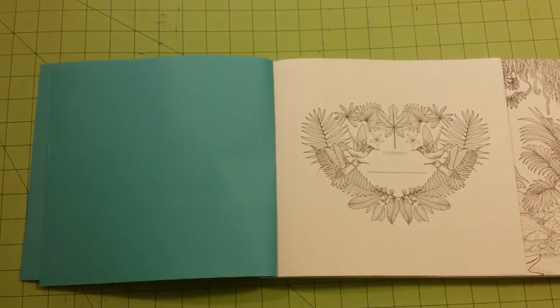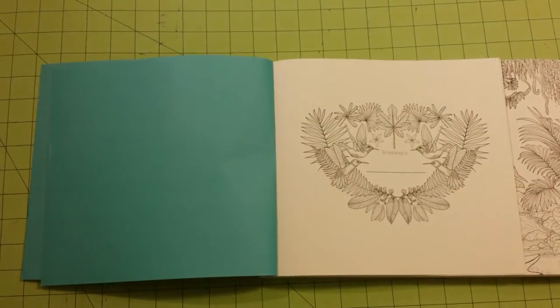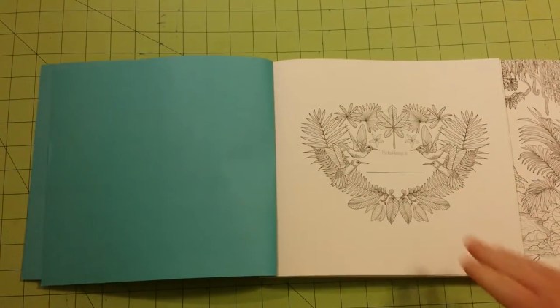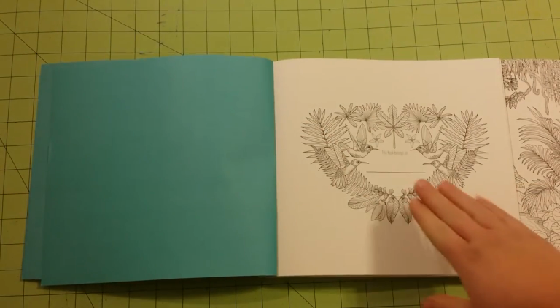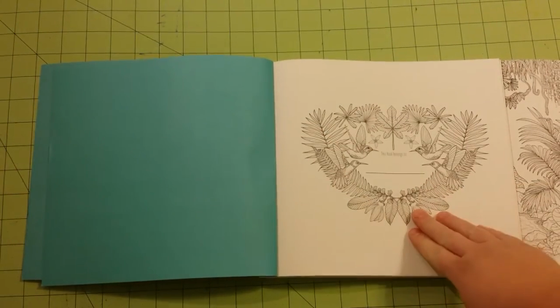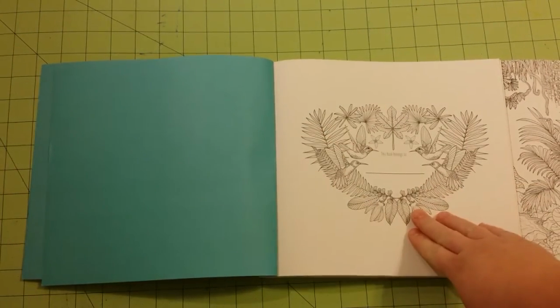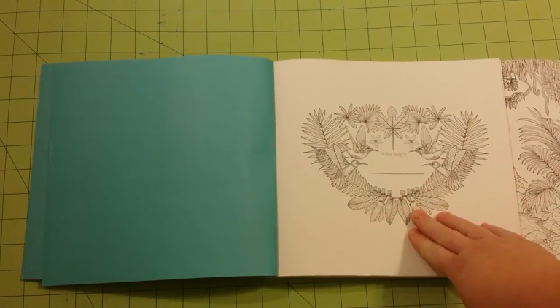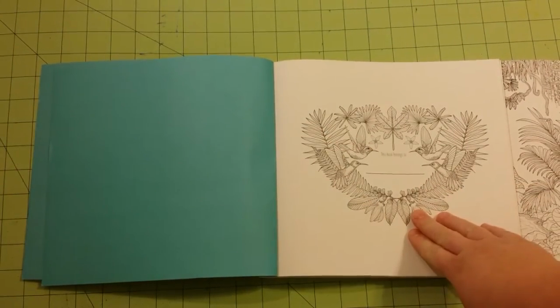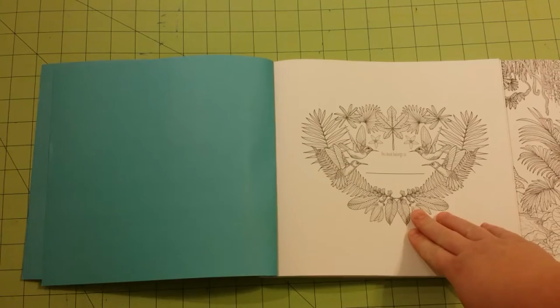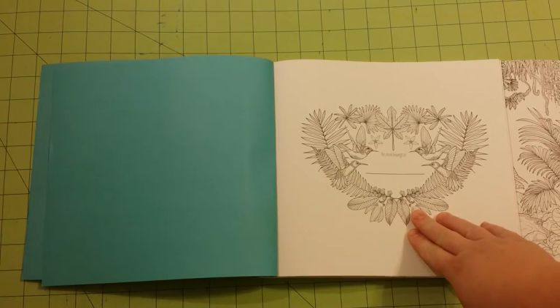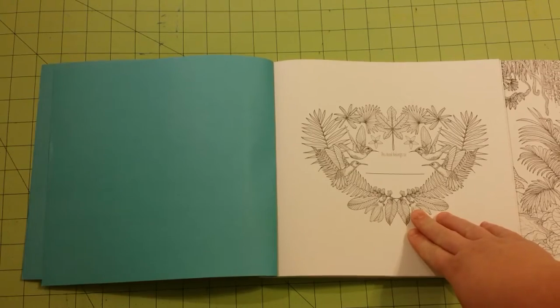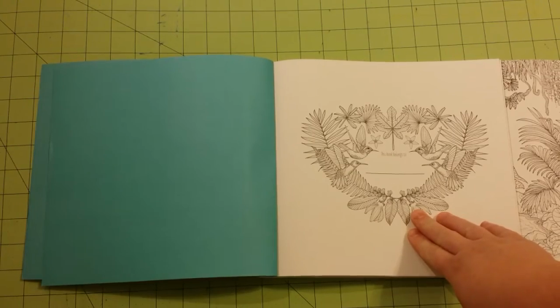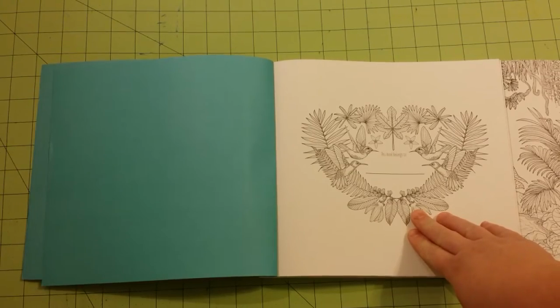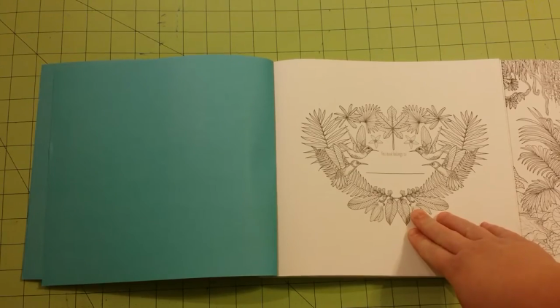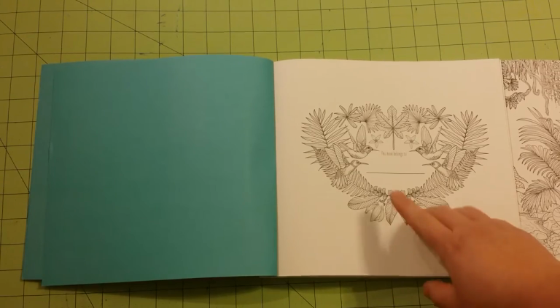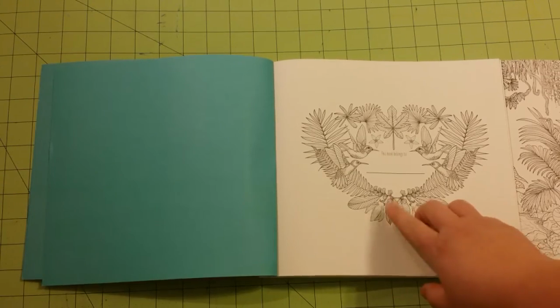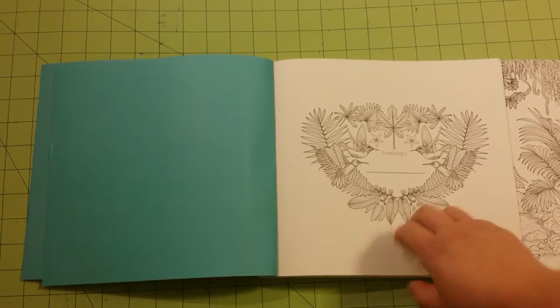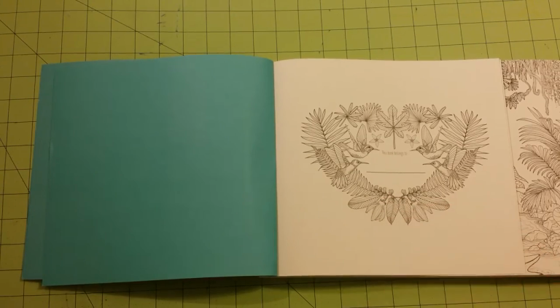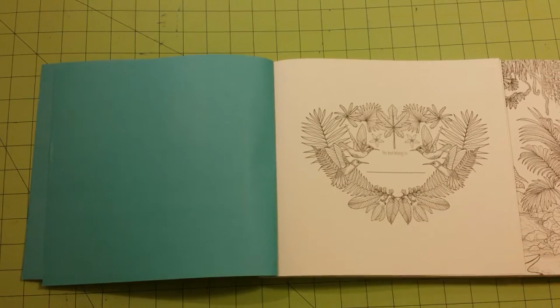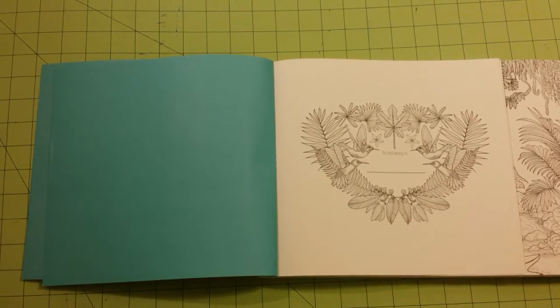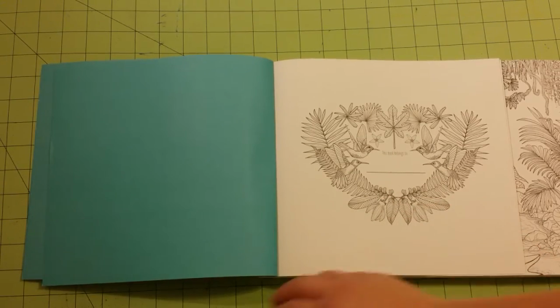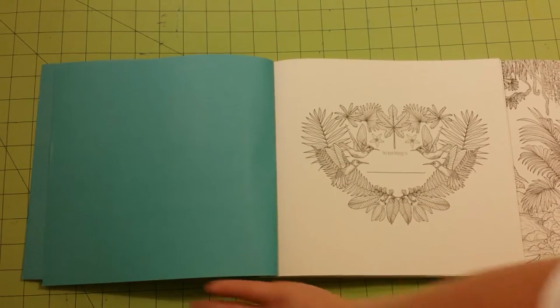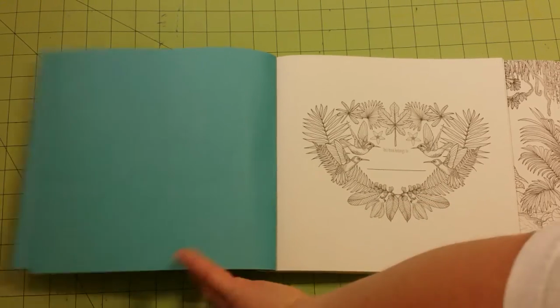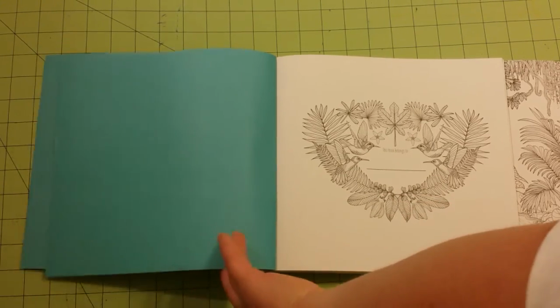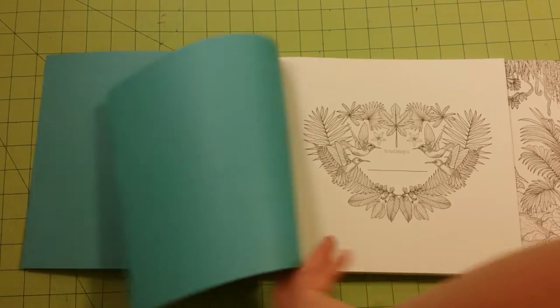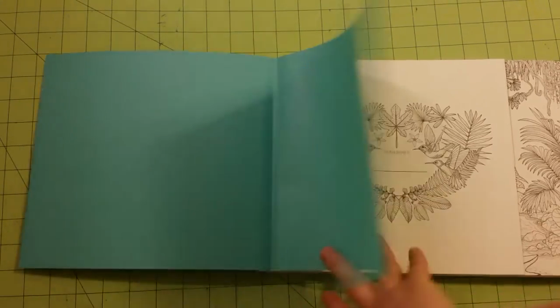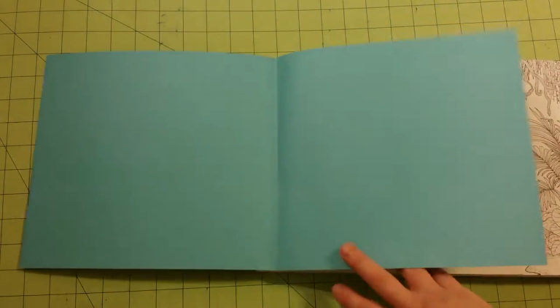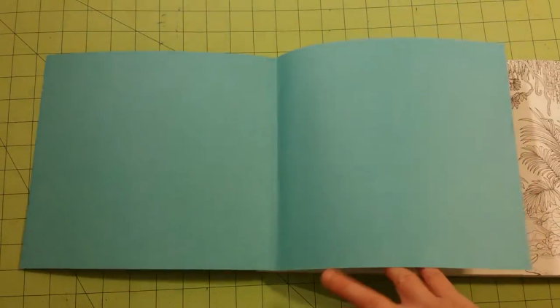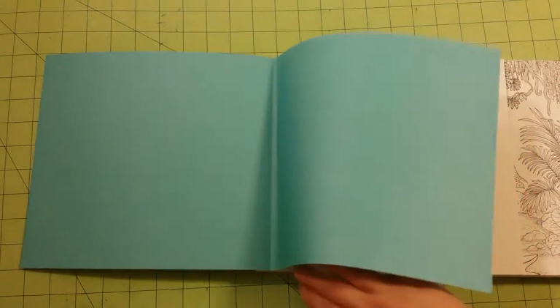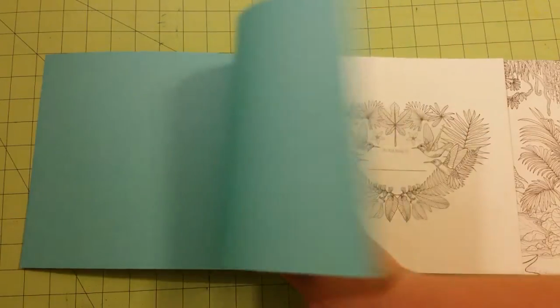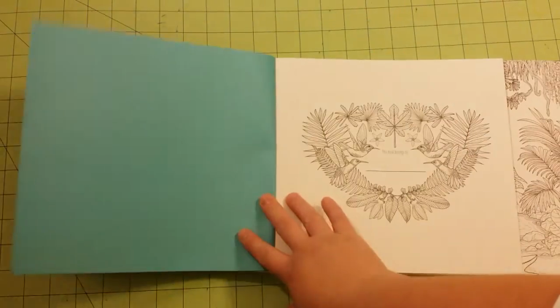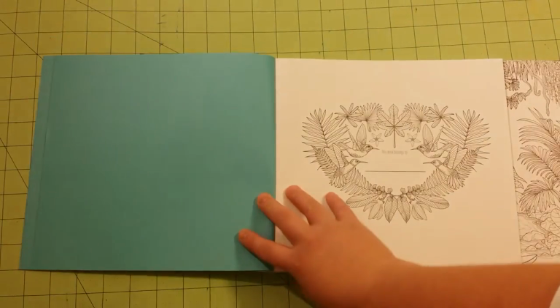First you have the nameplate page, and this very pretty blue color goes with the island theme.